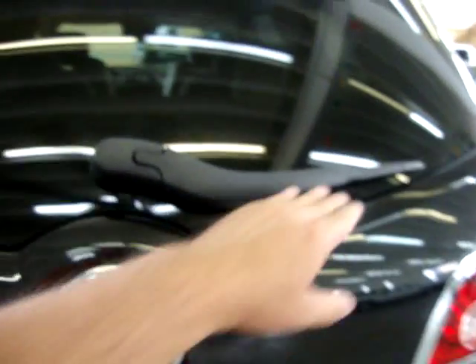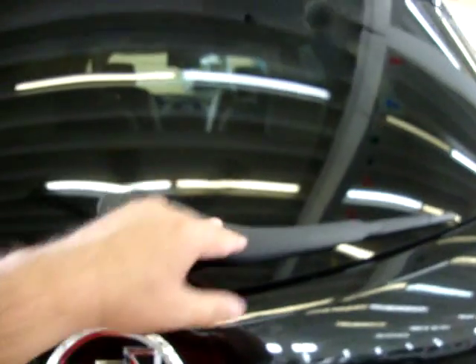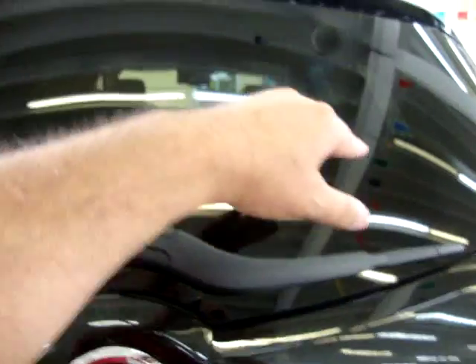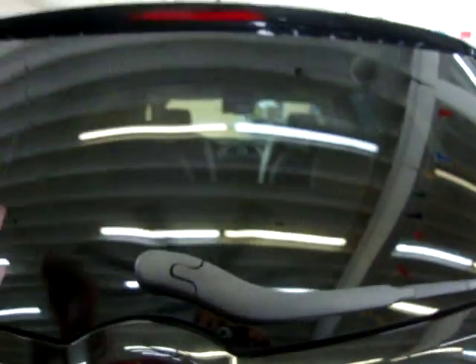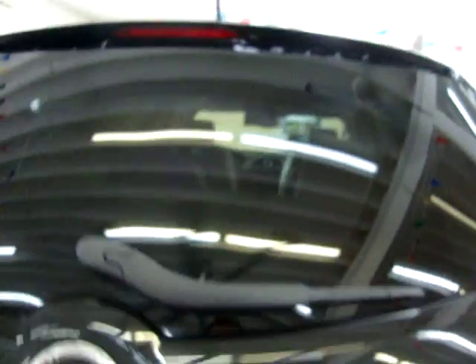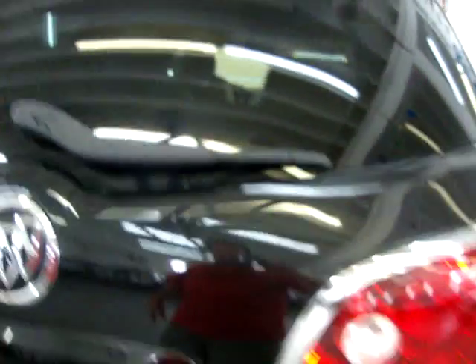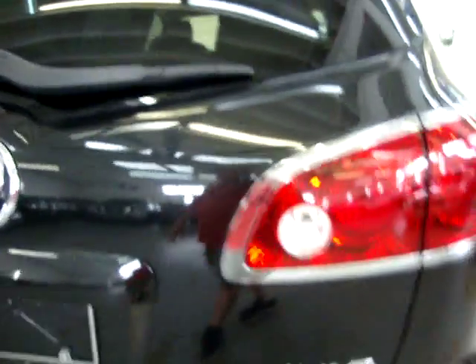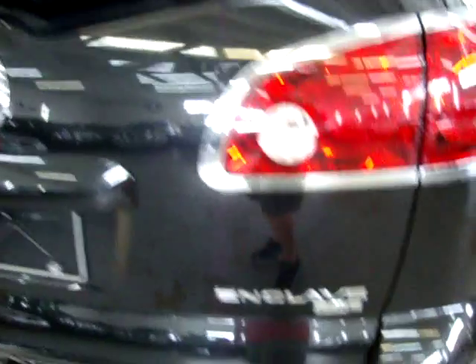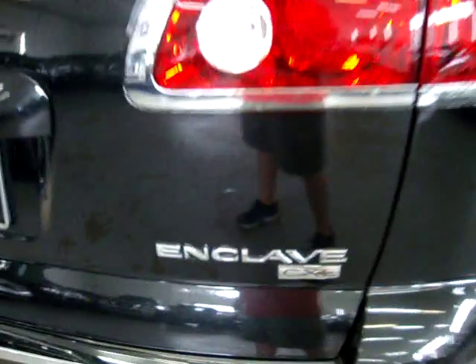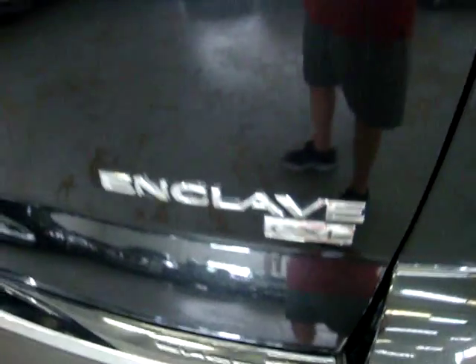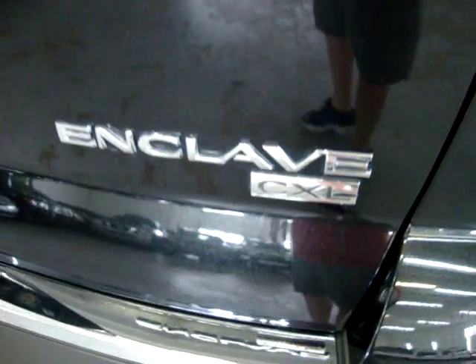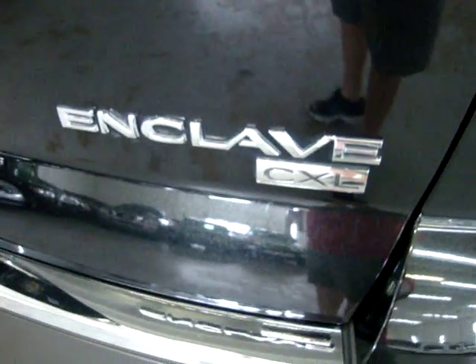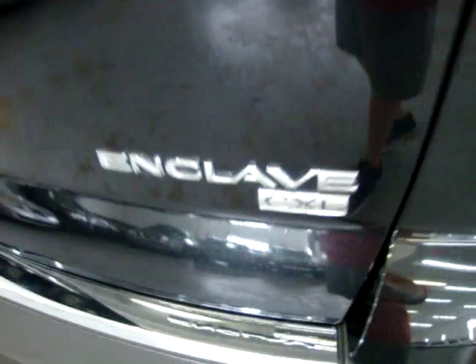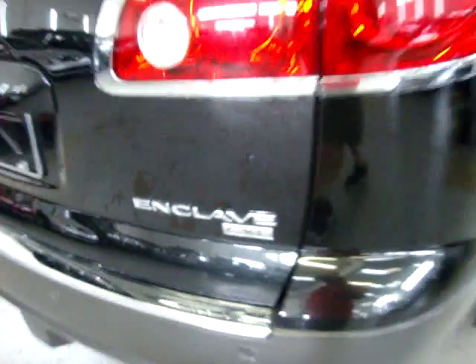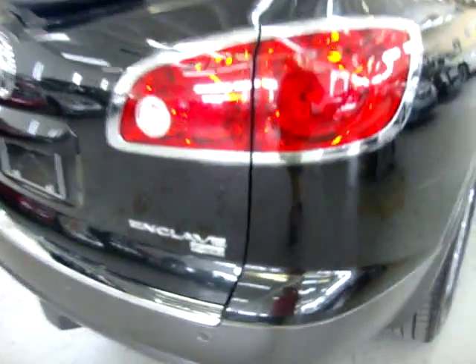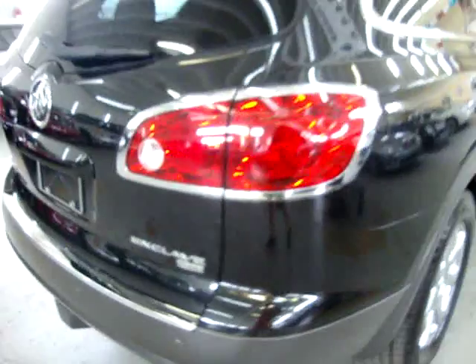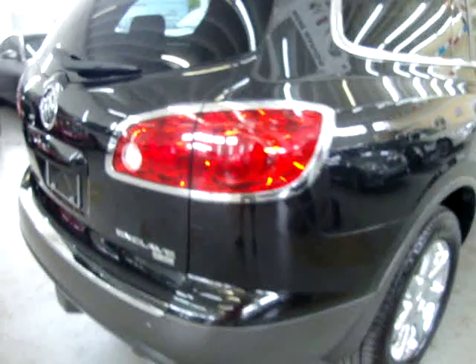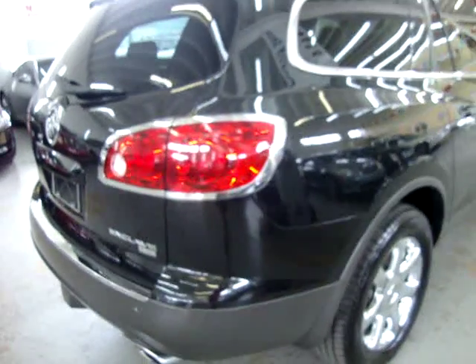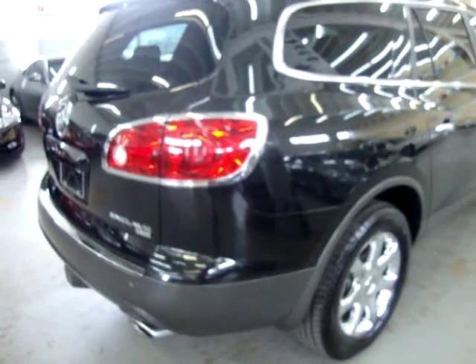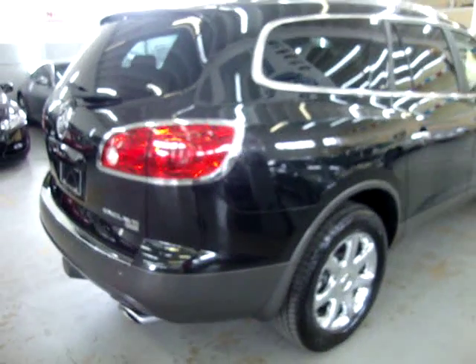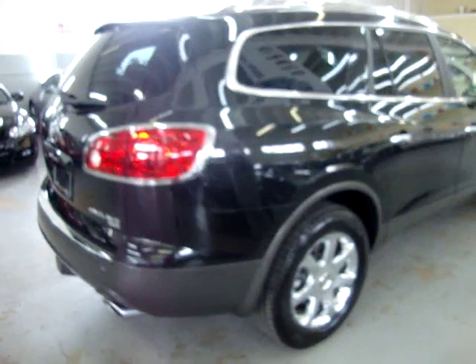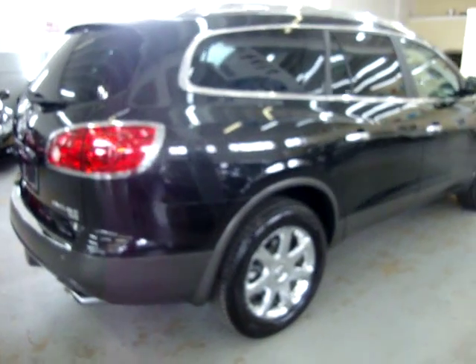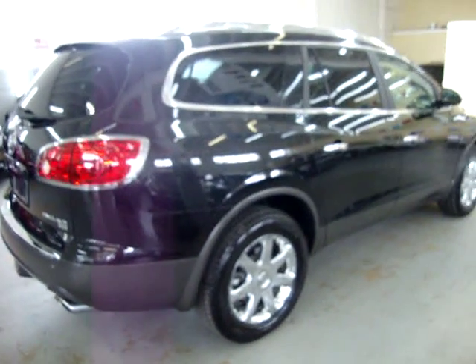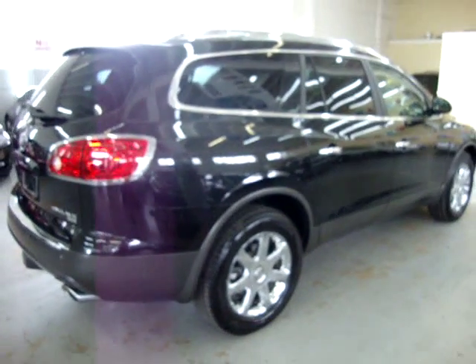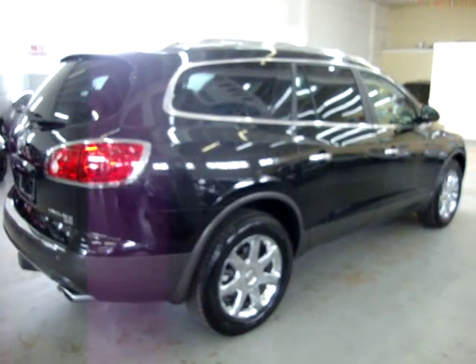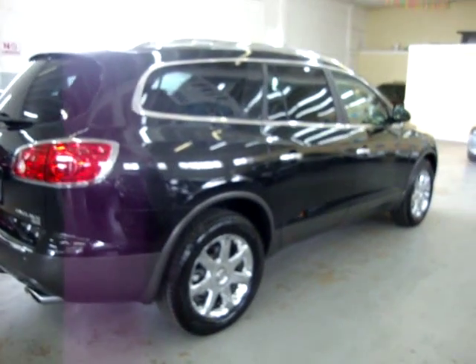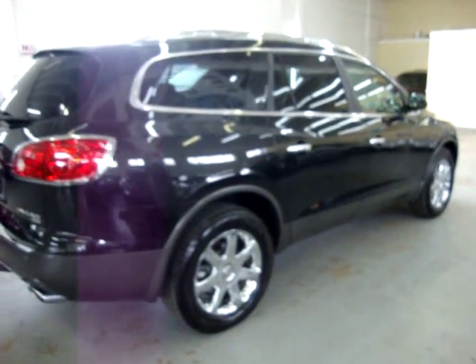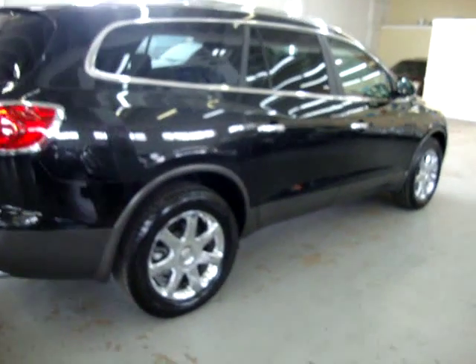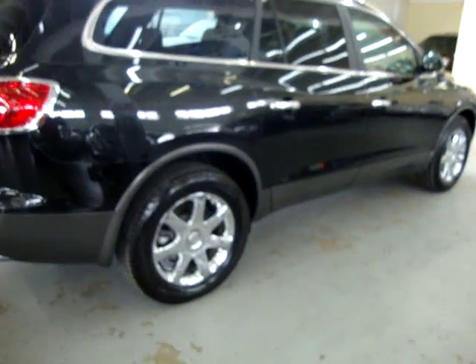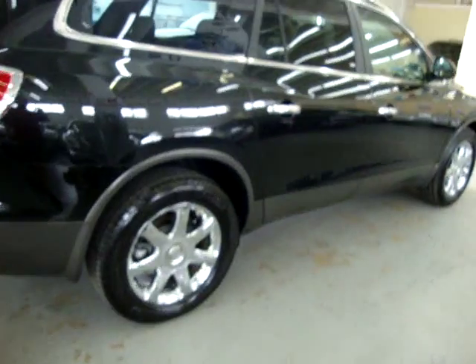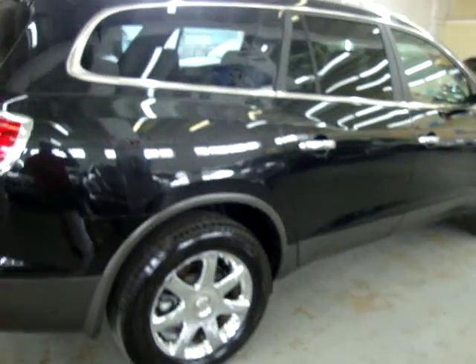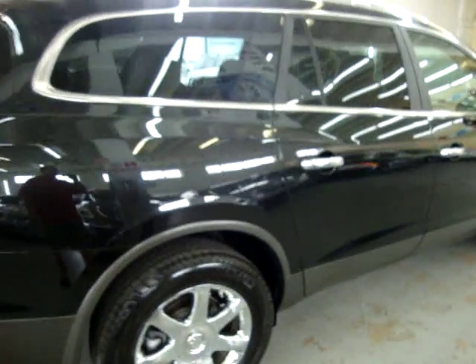Rear wiper, rear window defroster. Again, it's a CXL model, completely loaded. Just because it's a CXL, the only standard features are the leather and a couple of the smaller things — this vehicle is completely loaded with everything you can put on it.